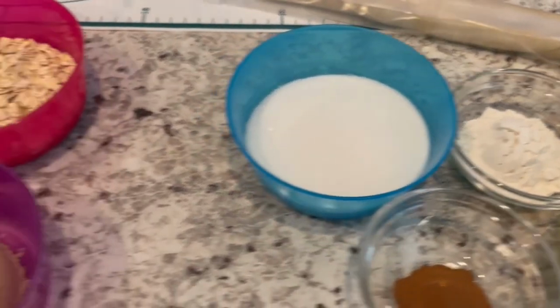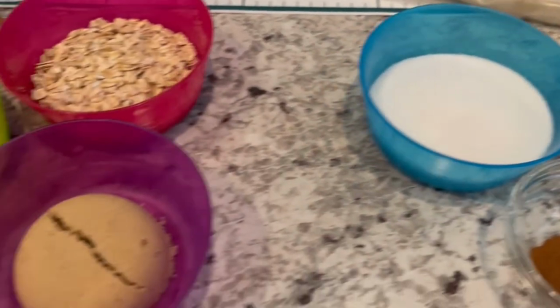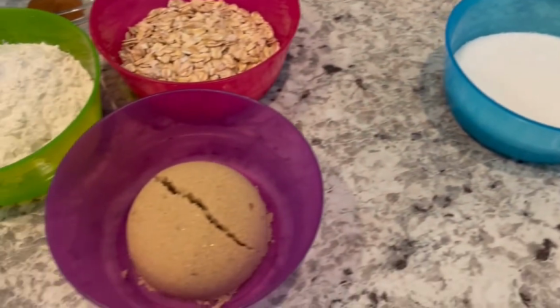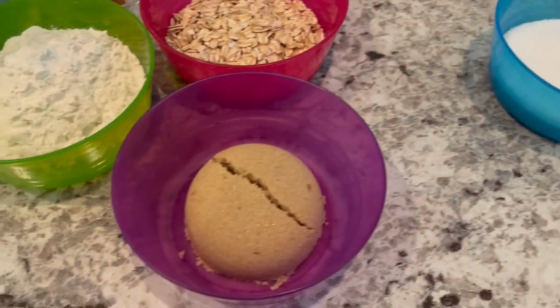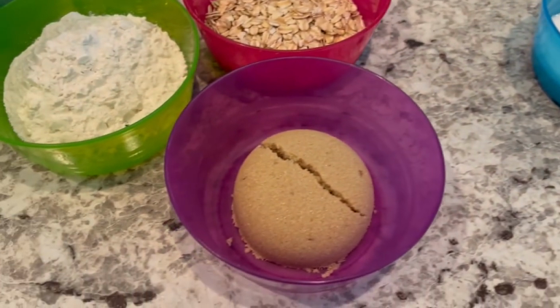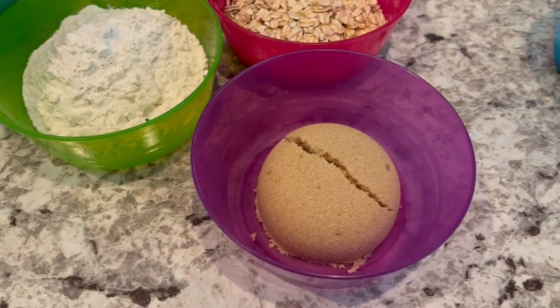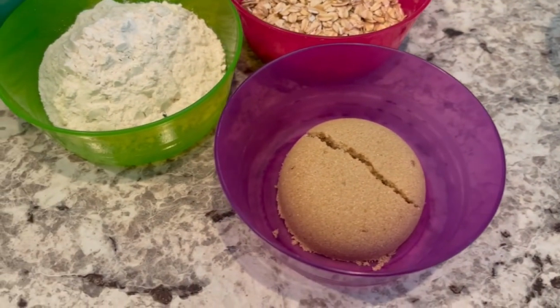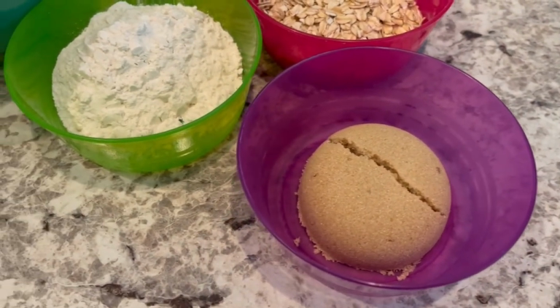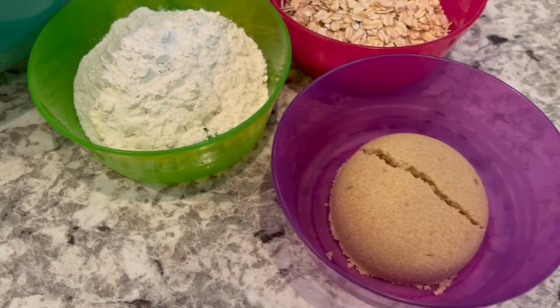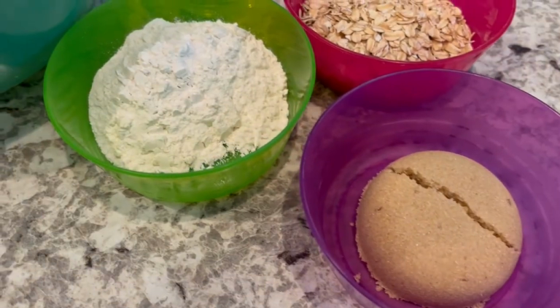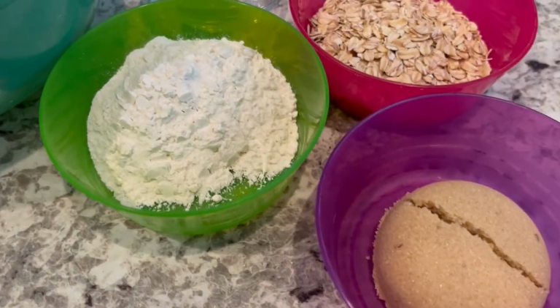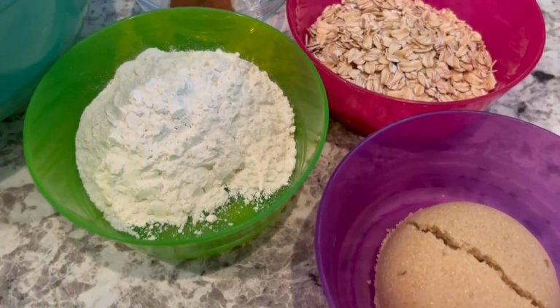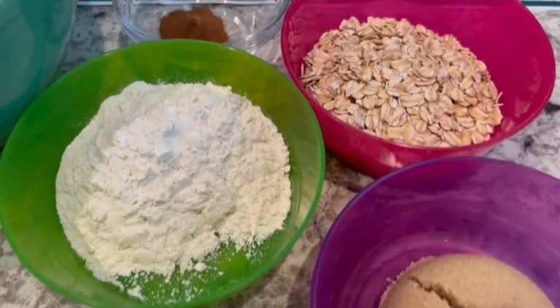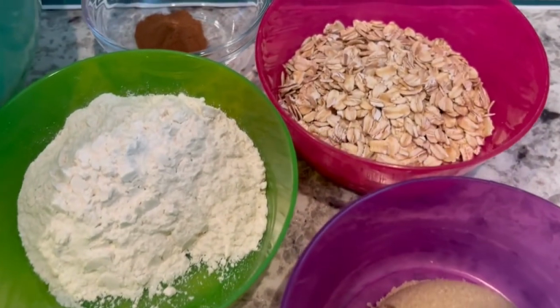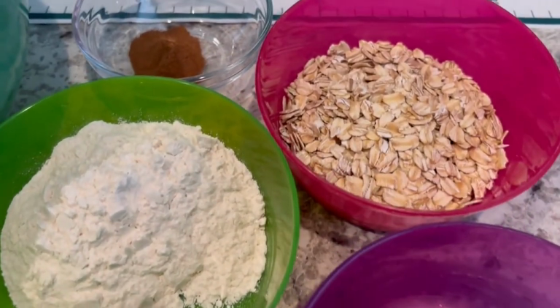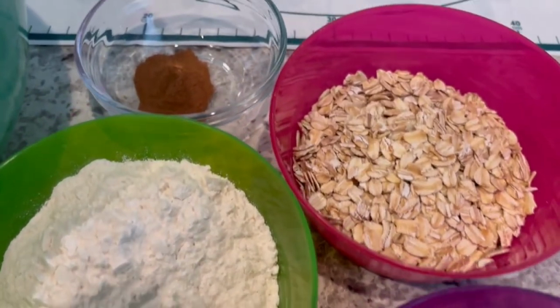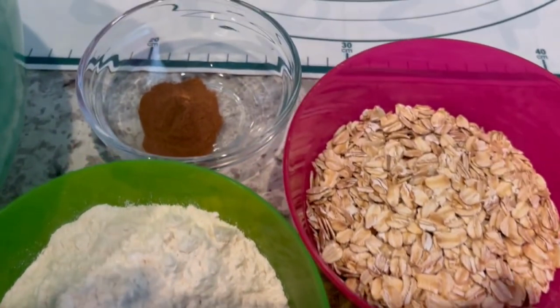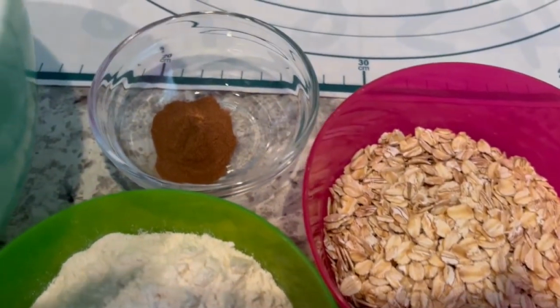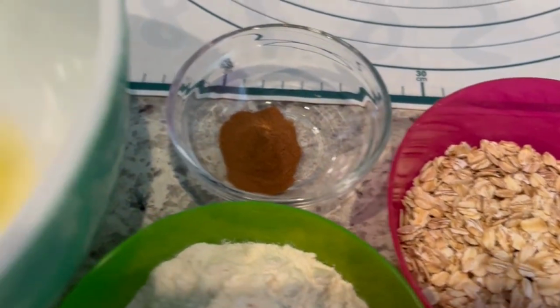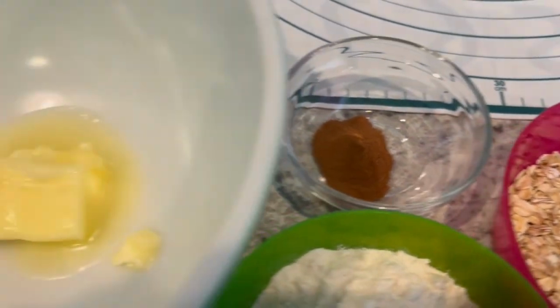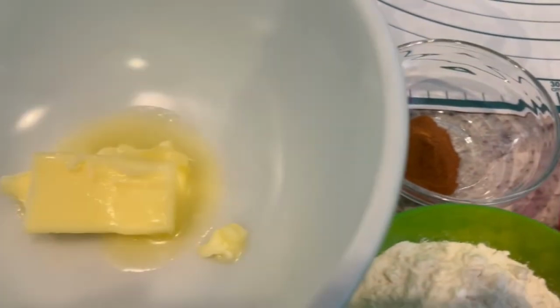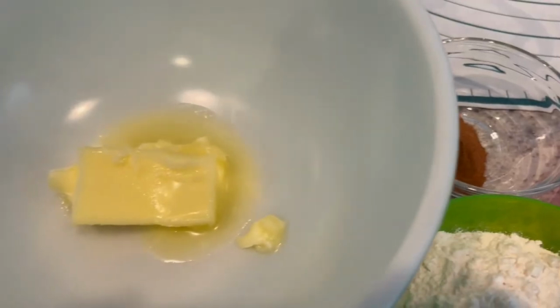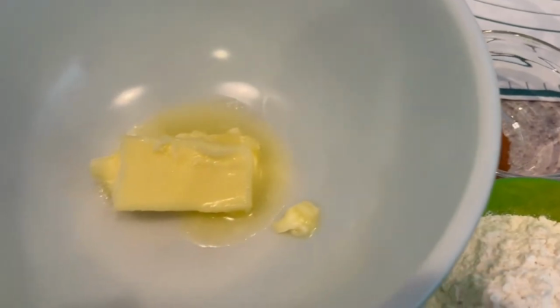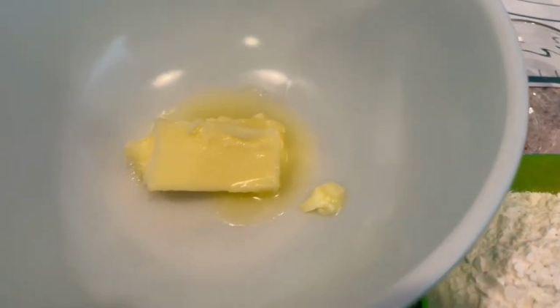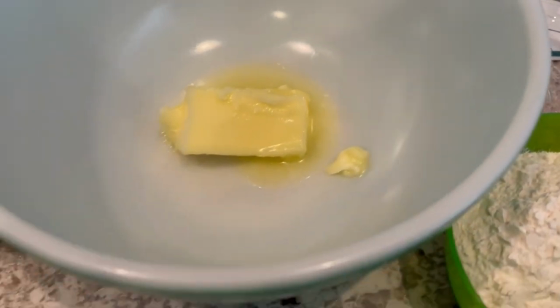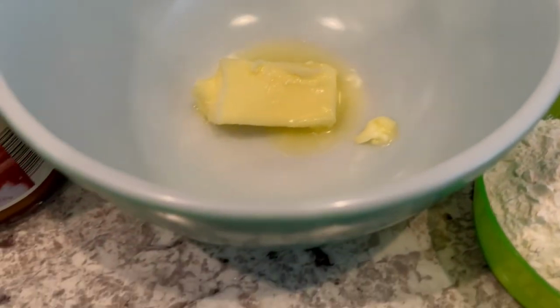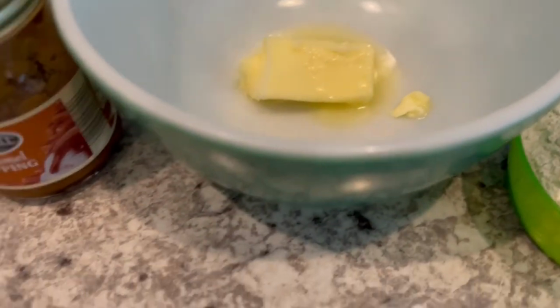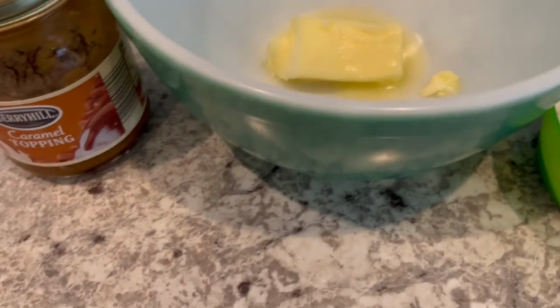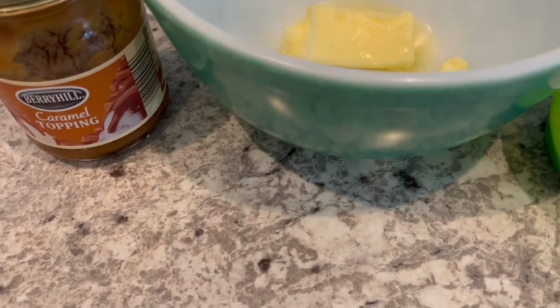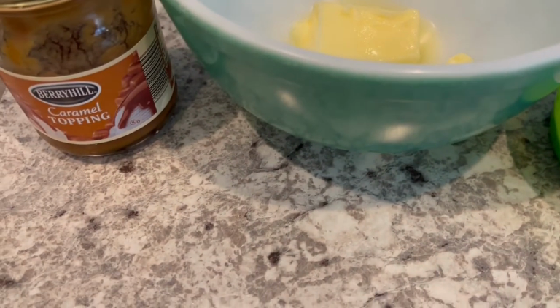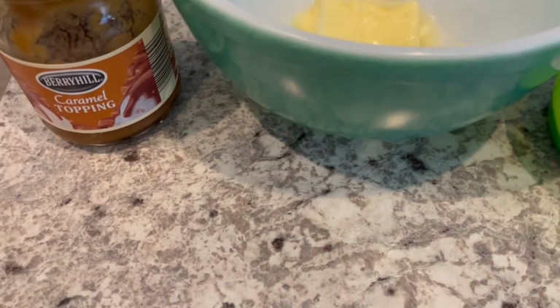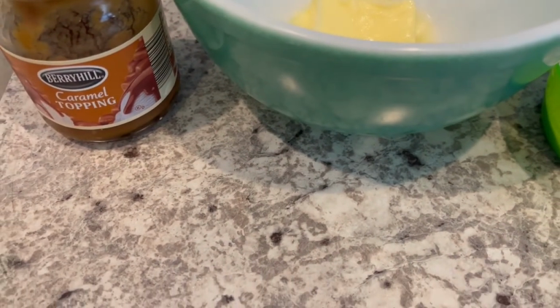For the crisp portion you are going to need brown sugar, flour, oats, cinnamon, softened butter, and then finally you are going to need caramel topping.